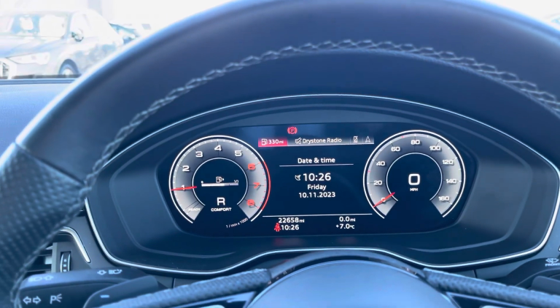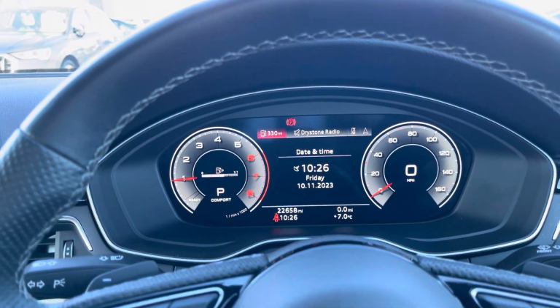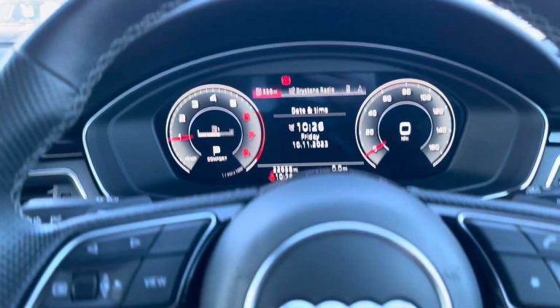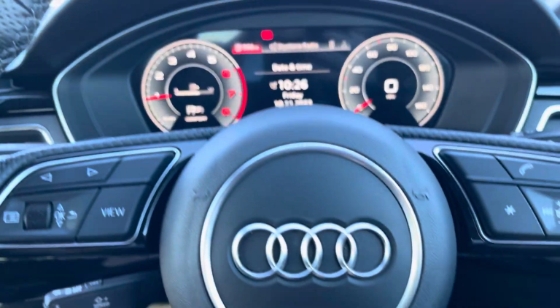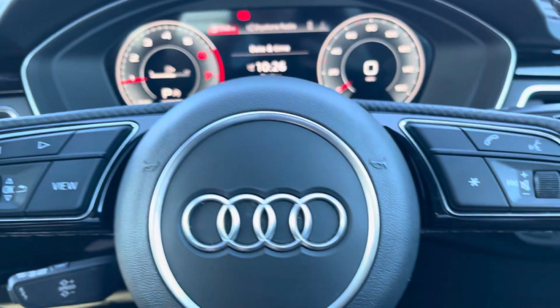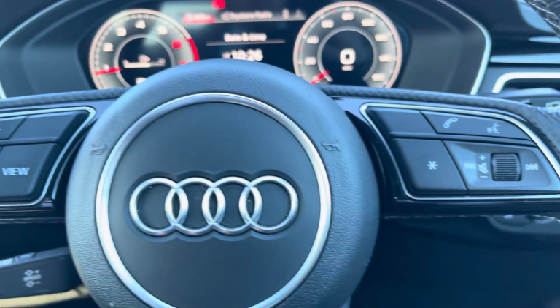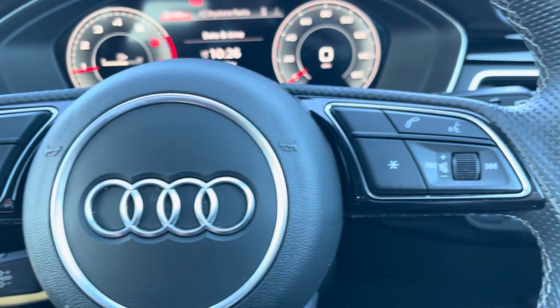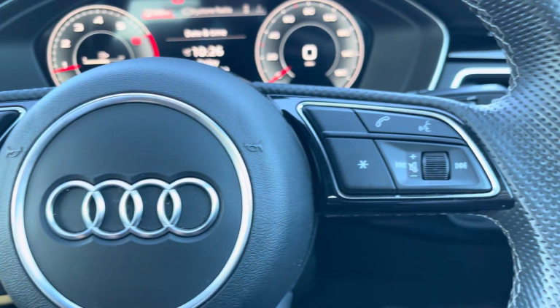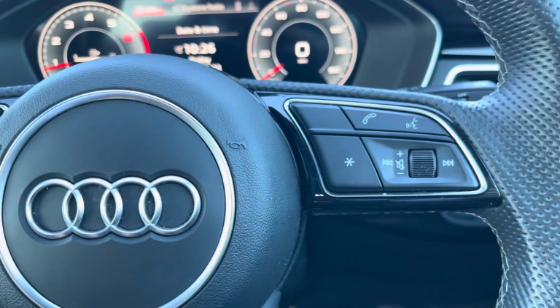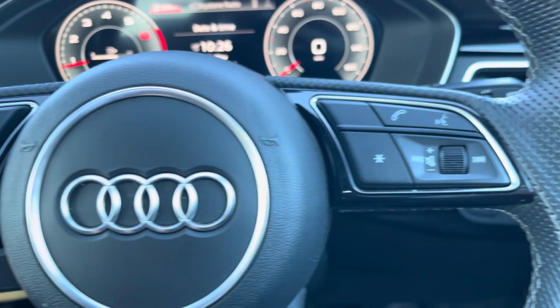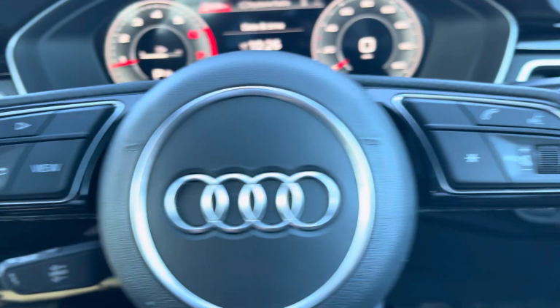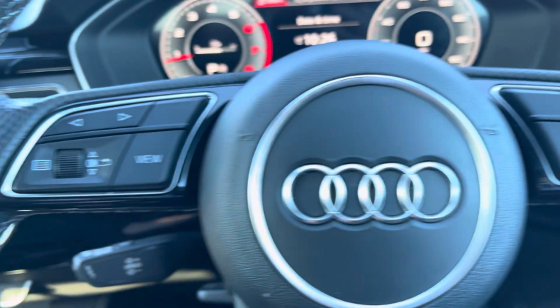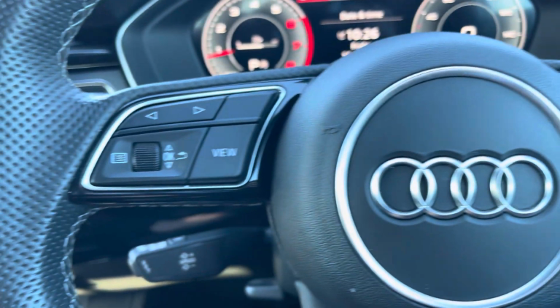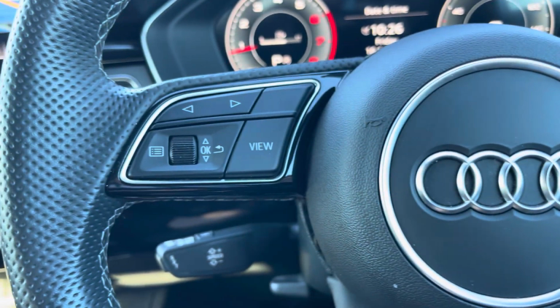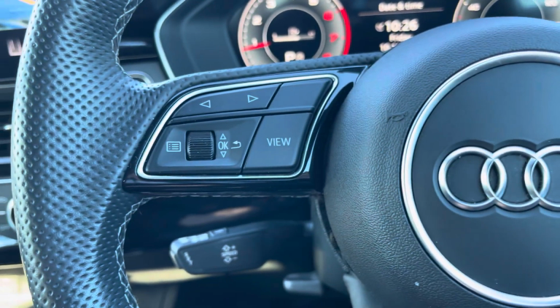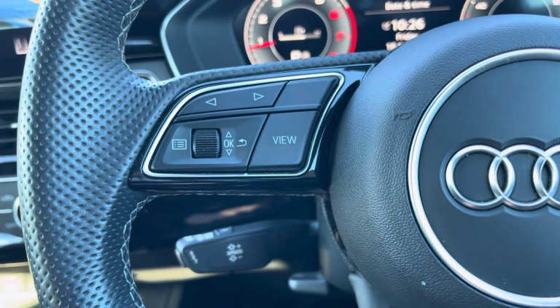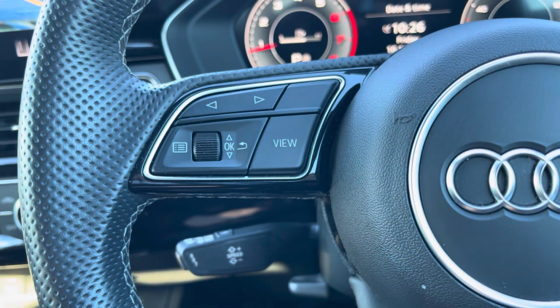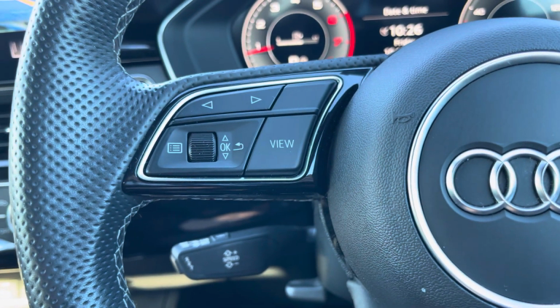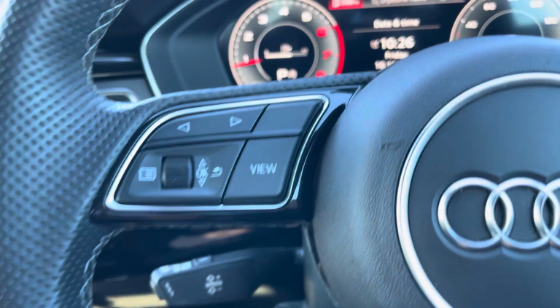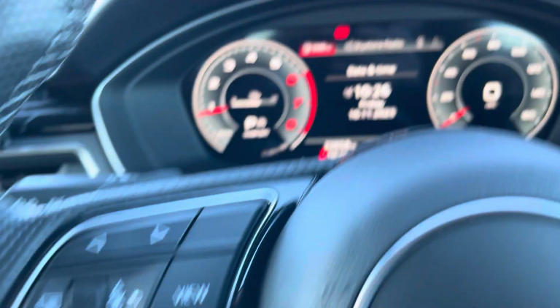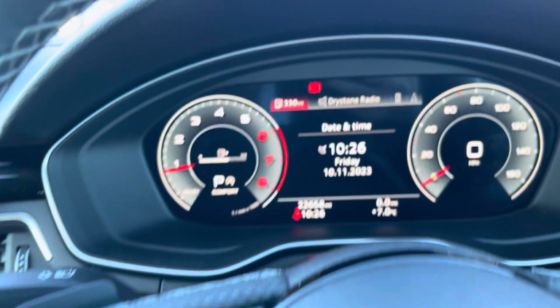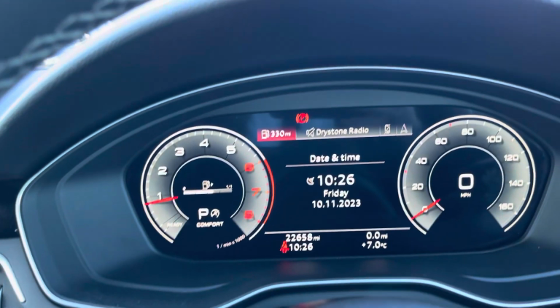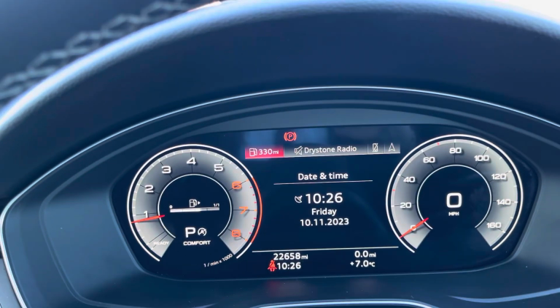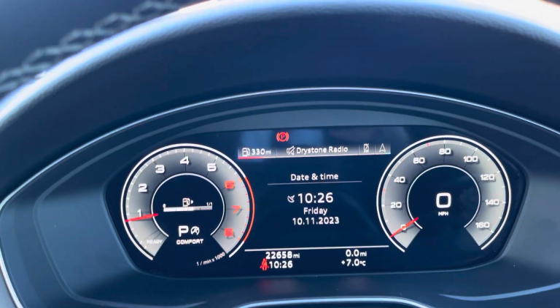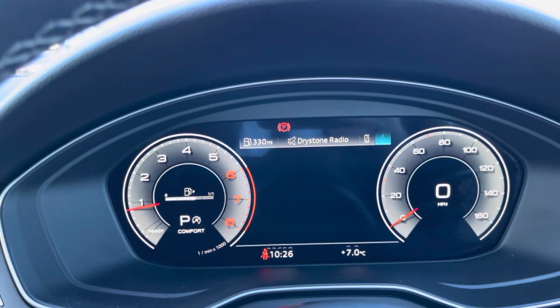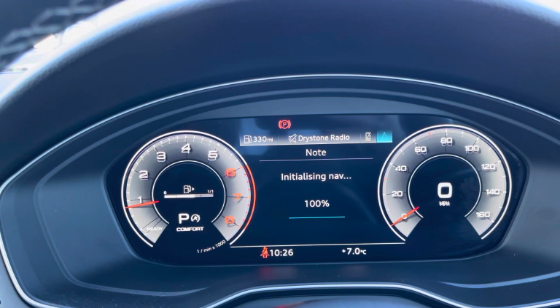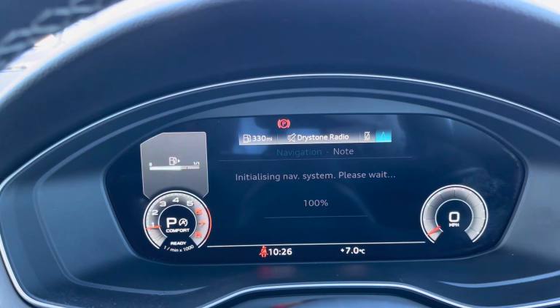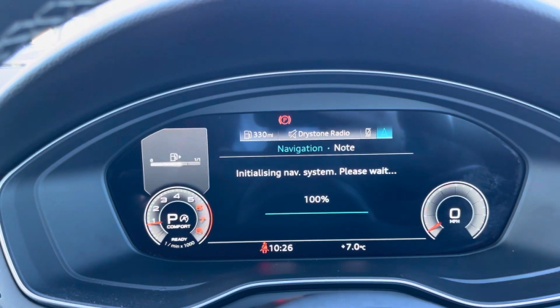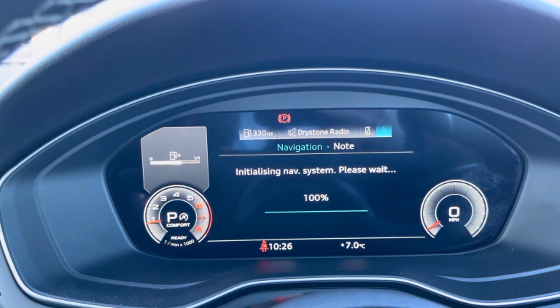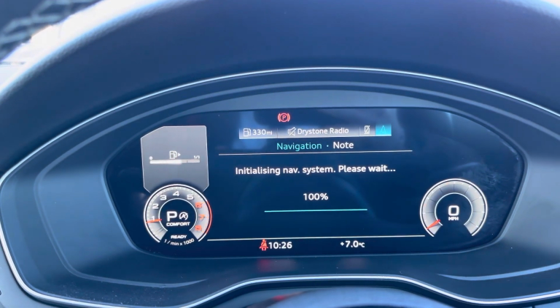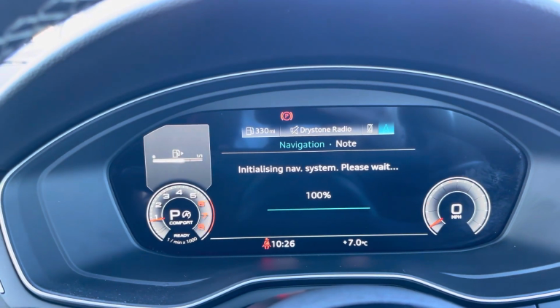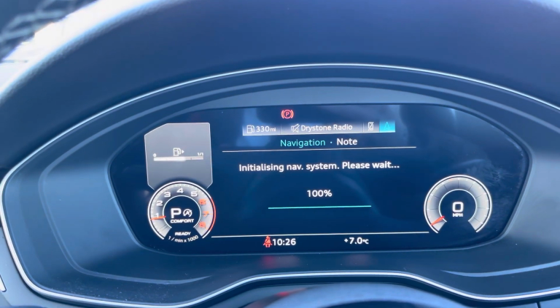— it houses buttons on the right for volume control and hands-free calls, and on the left to control the Audi virtual cockpit, allowing for a customisable experience while driving on the road.